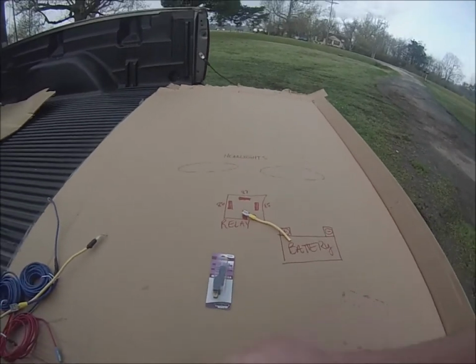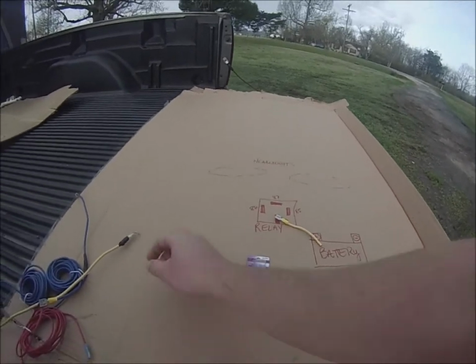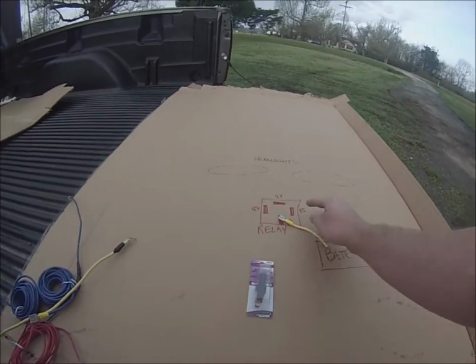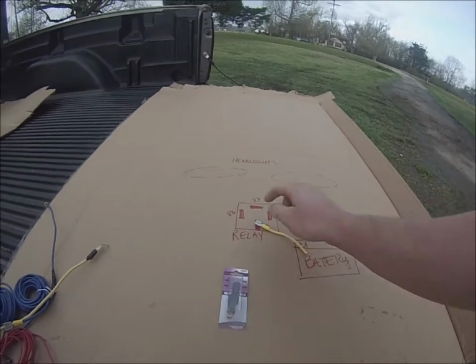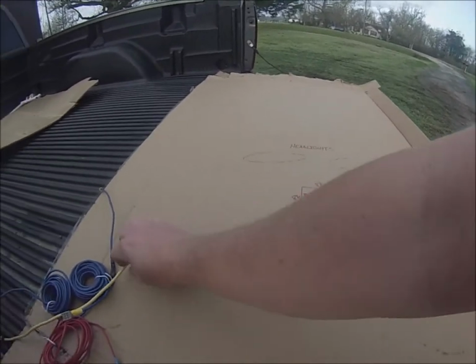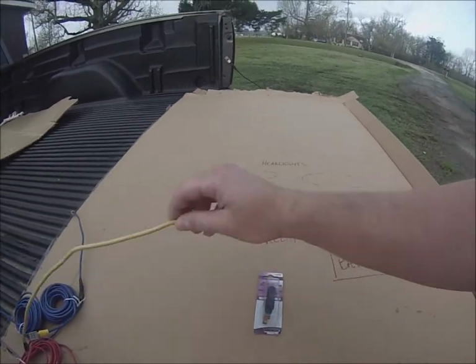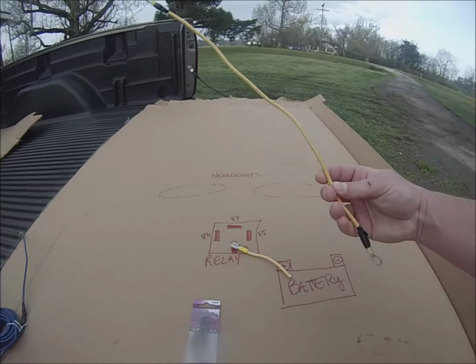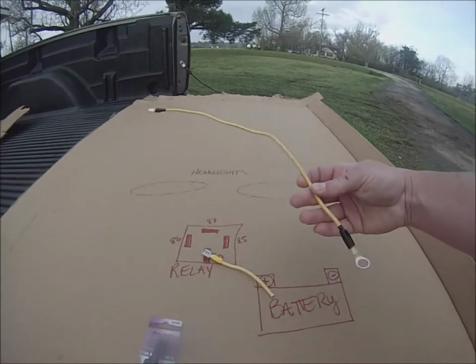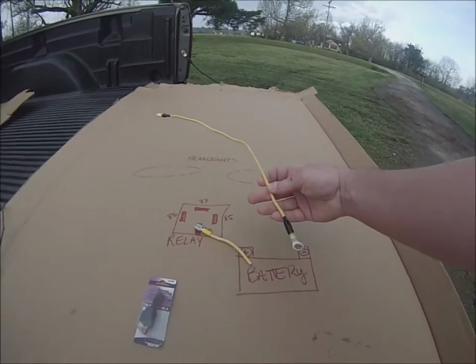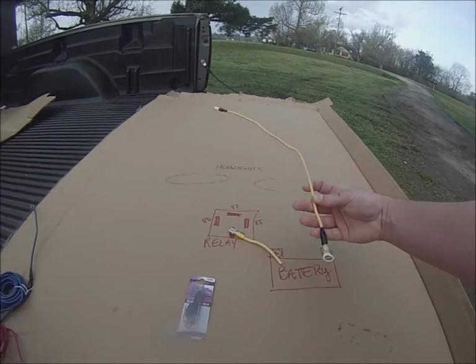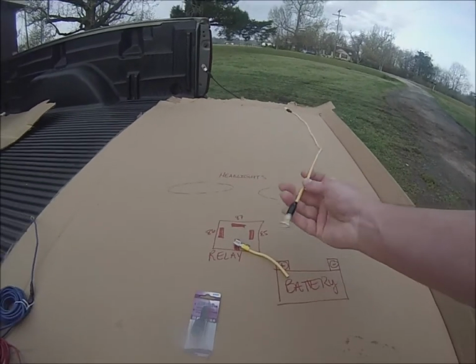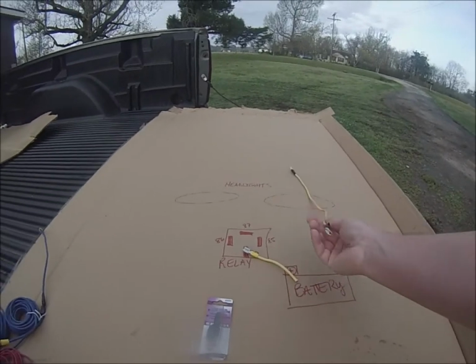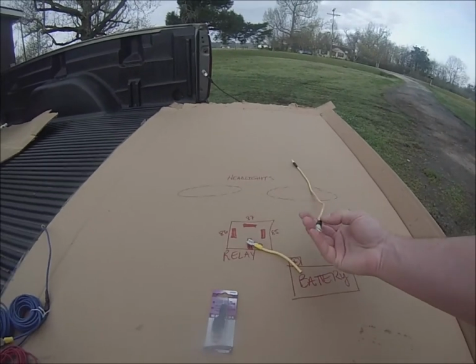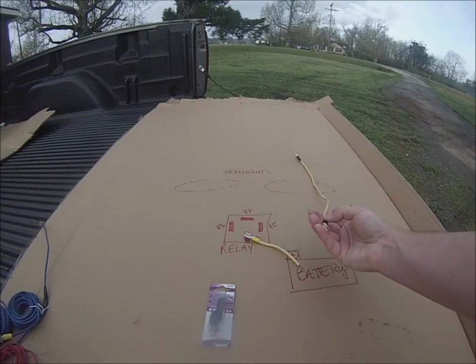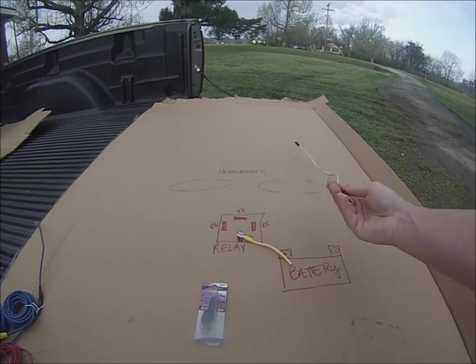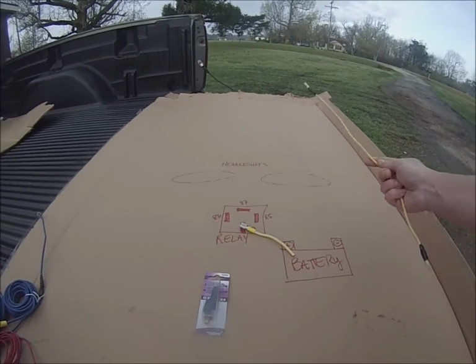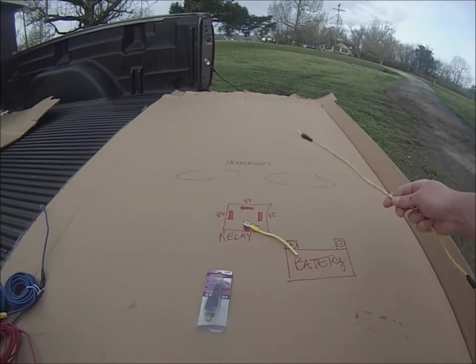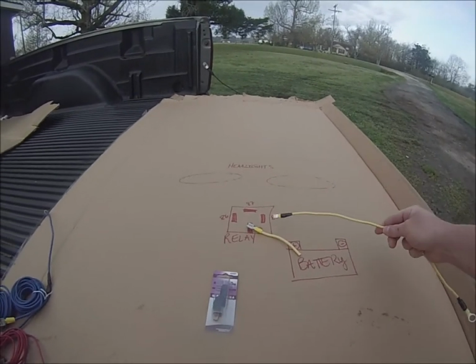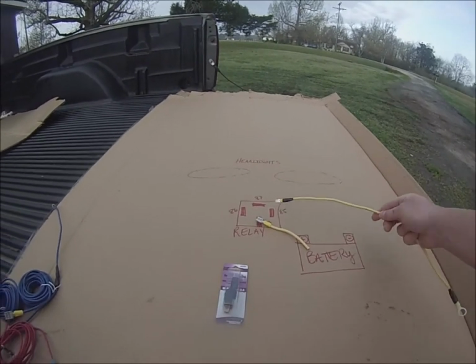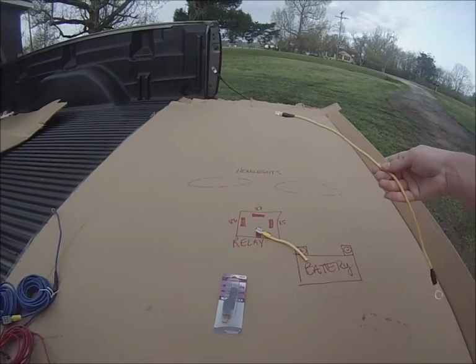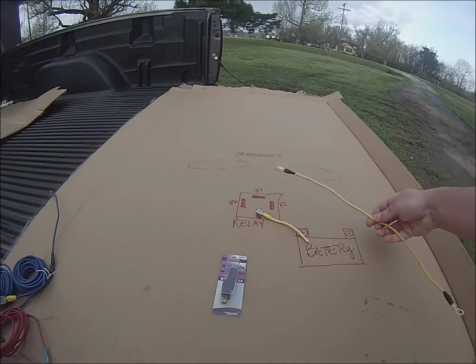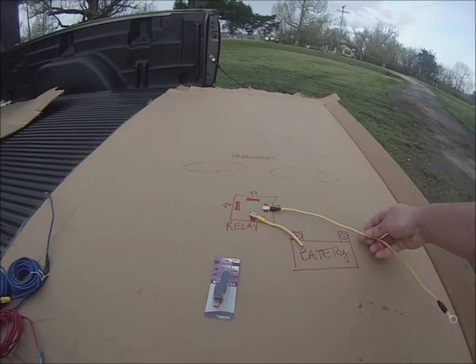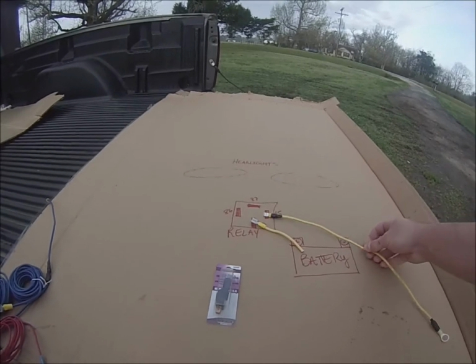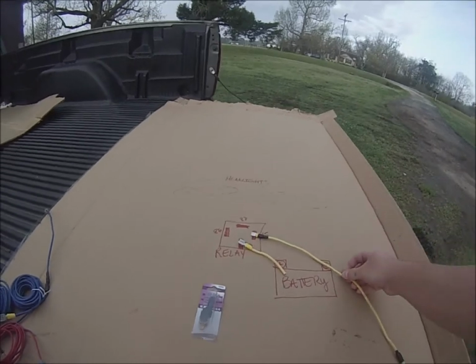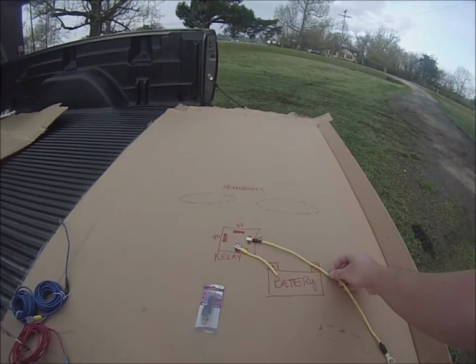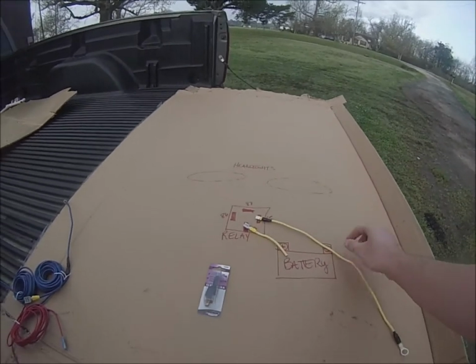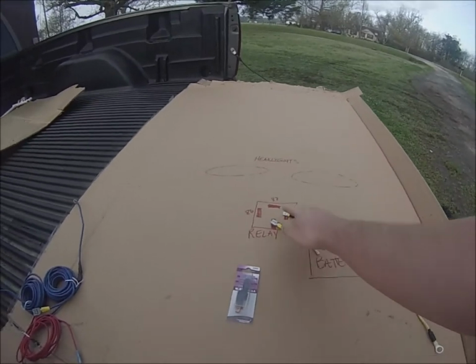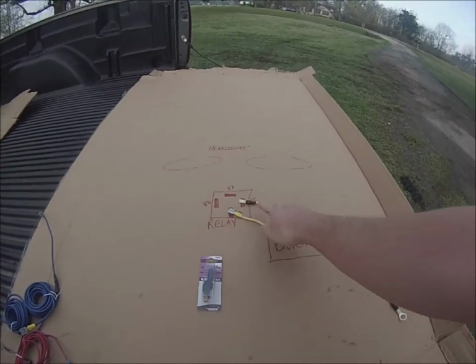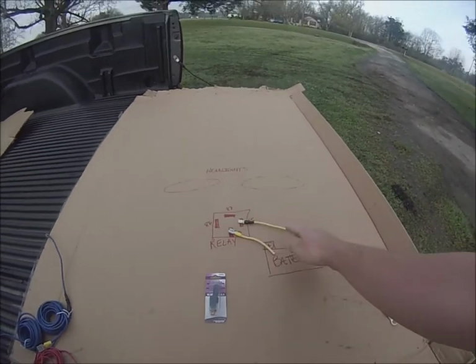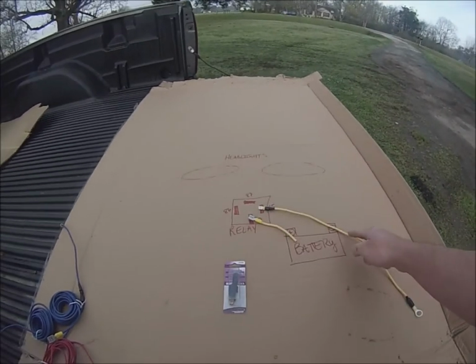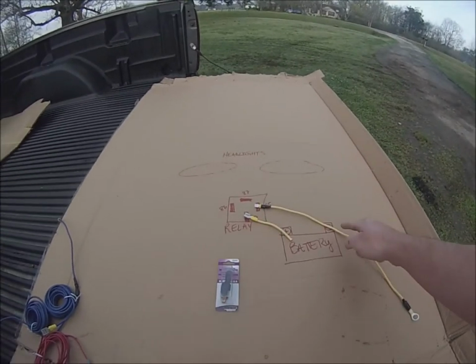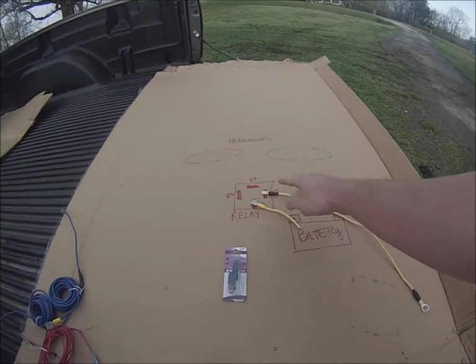Now your 85 — because I used the same color wire here, I wrapped black tape around it — your 85 is your ground. I'm just going to go ahead and connect it to the ground piece right here.